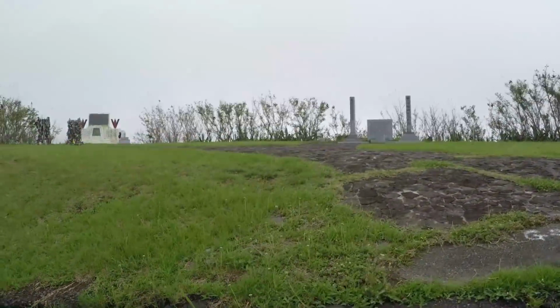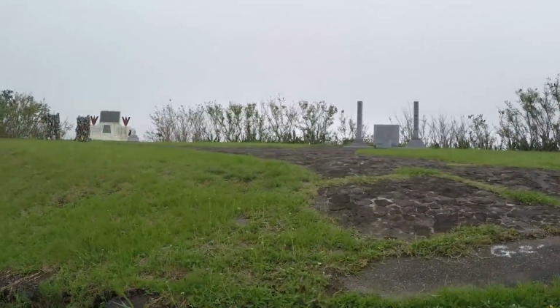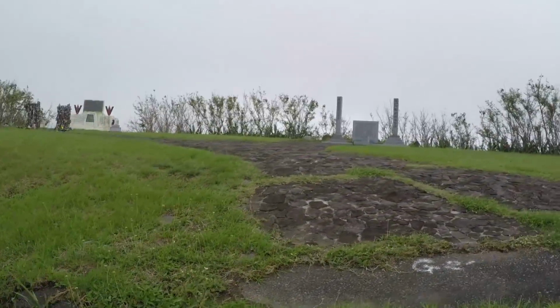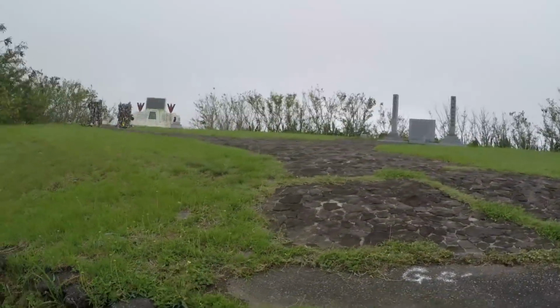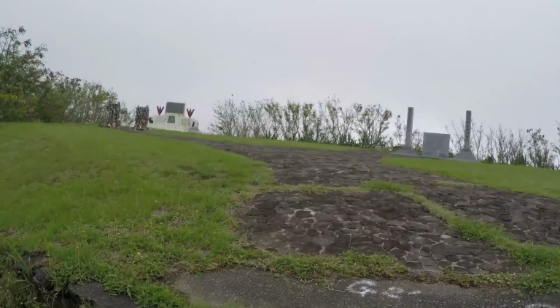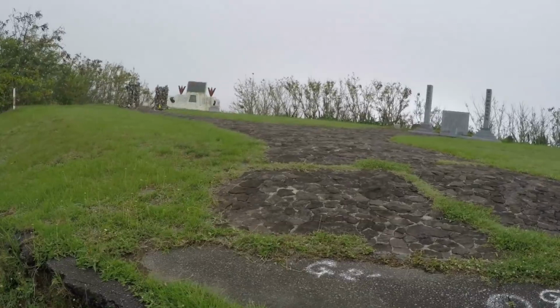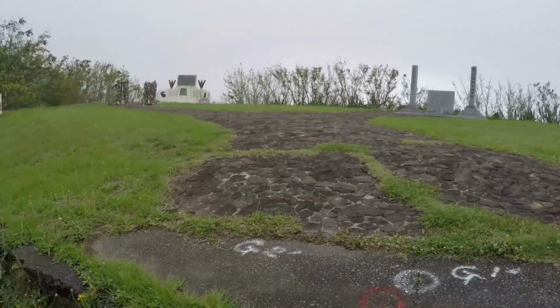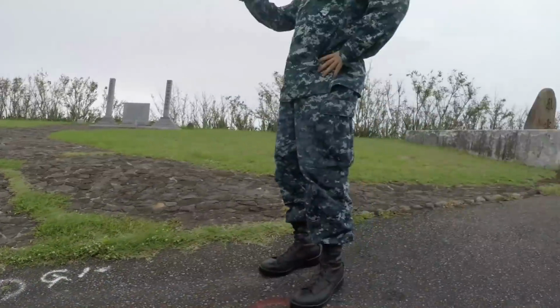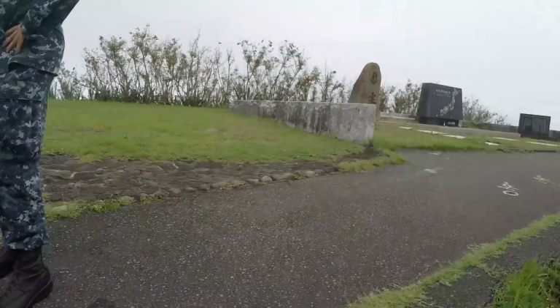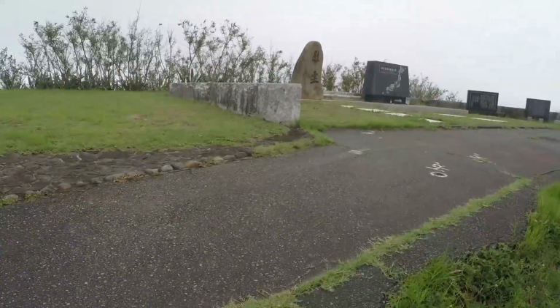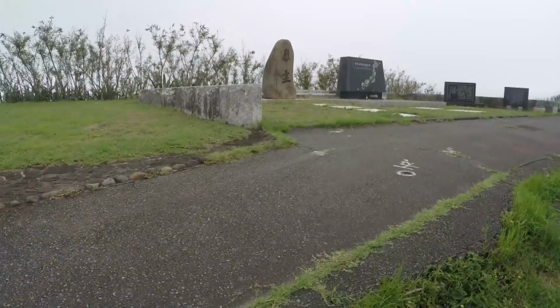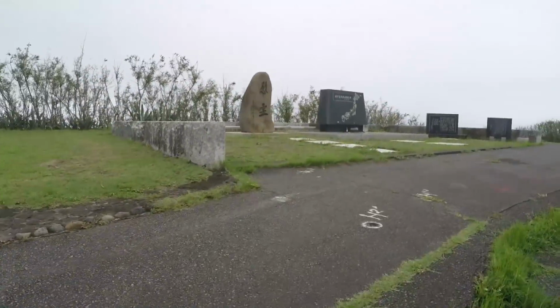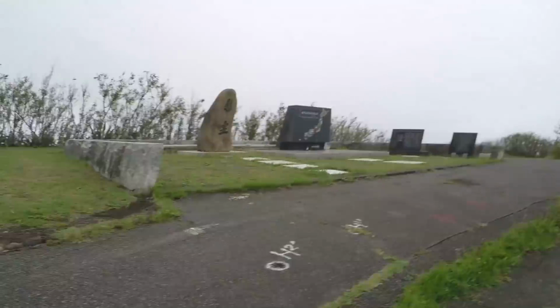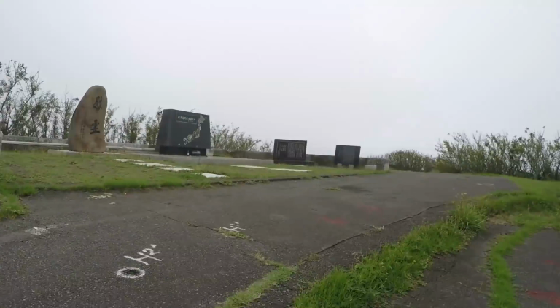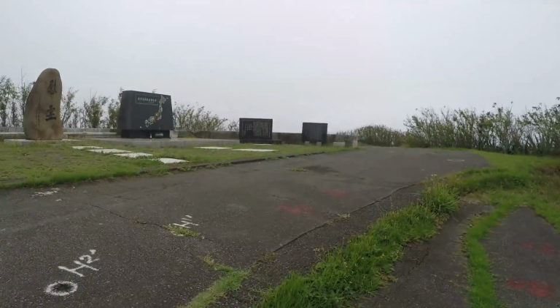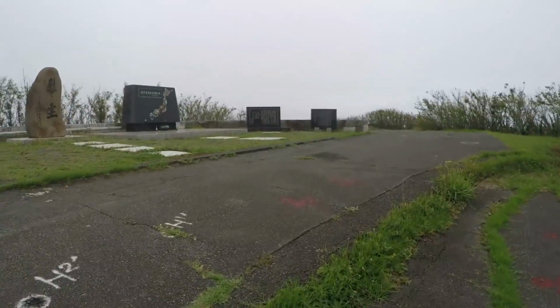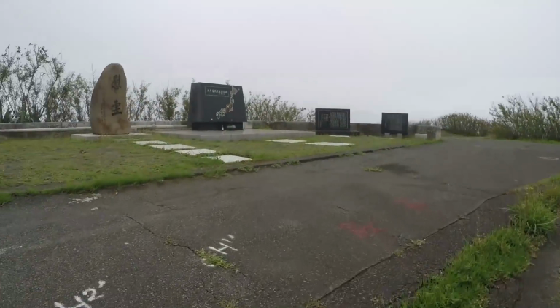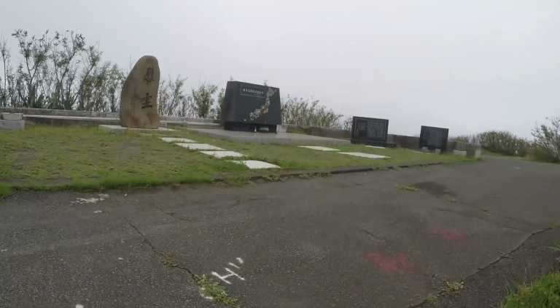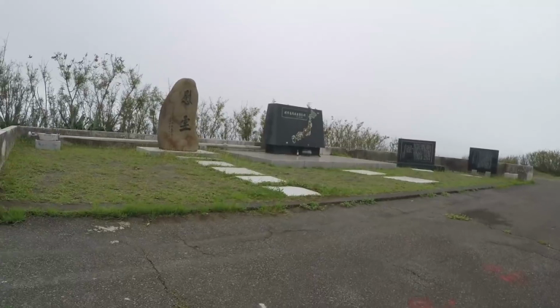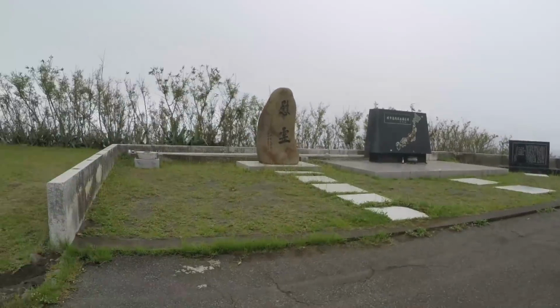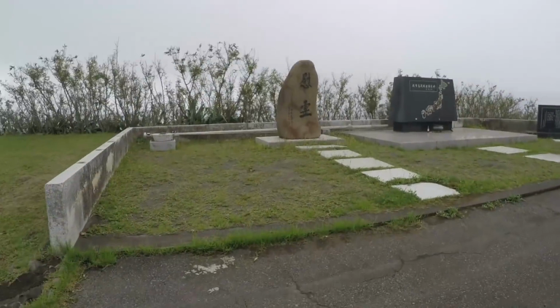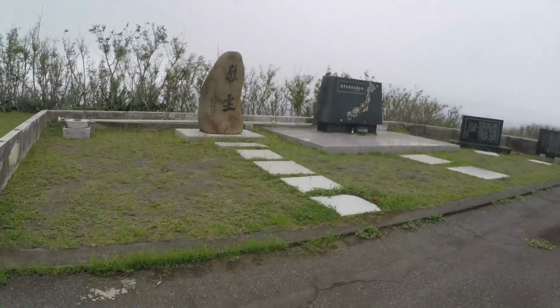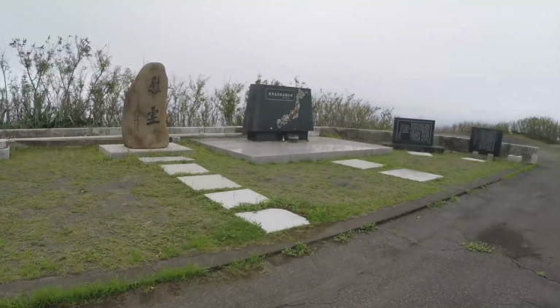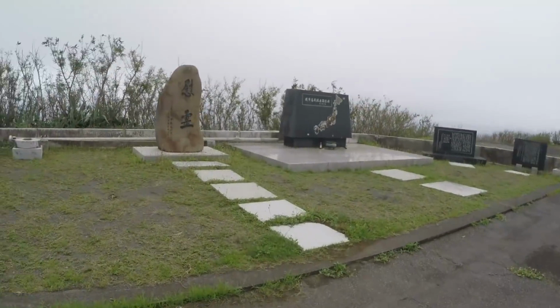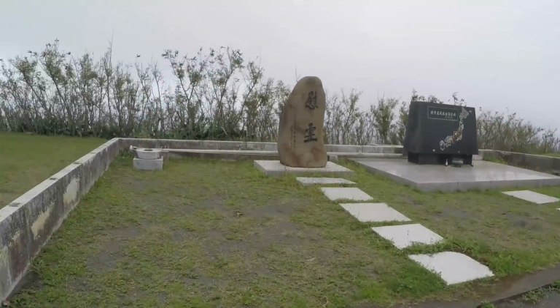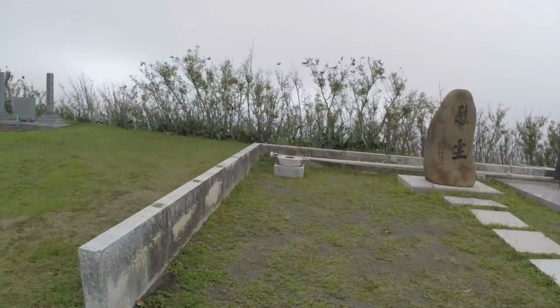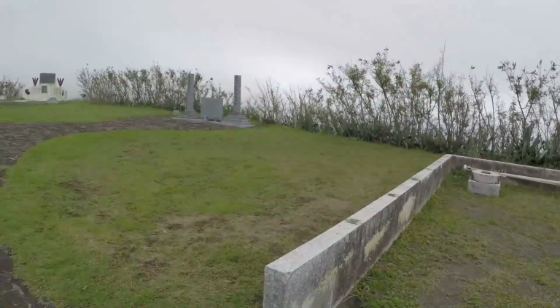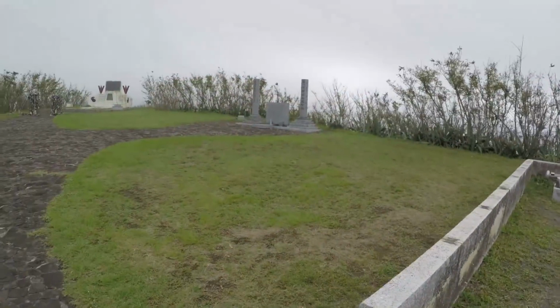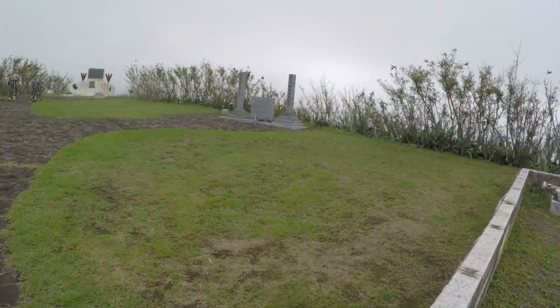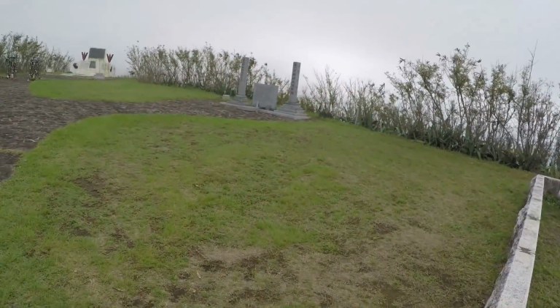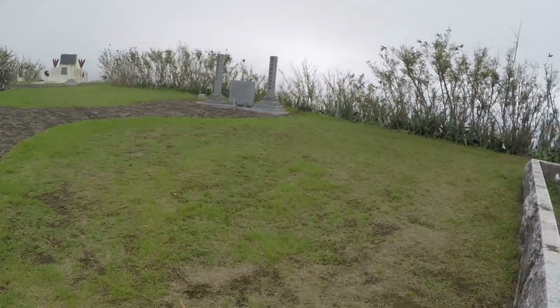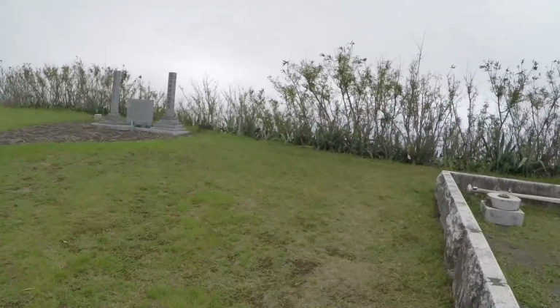As we got to the top of Mount Suribachi, which is still a live volcano, you see a couple of shrines. This first shrine and this little shrine here is for all the Japanese soldiers that were killed here on Suribachi and also on the island.